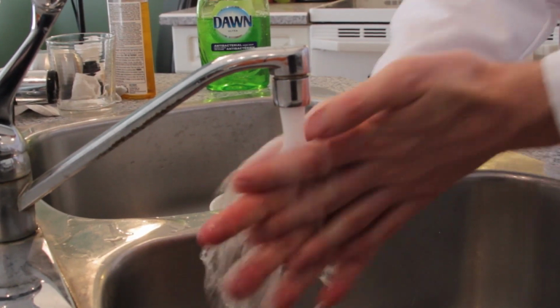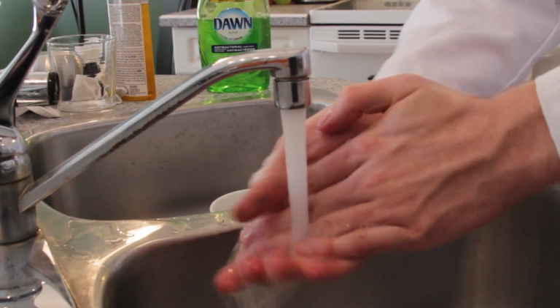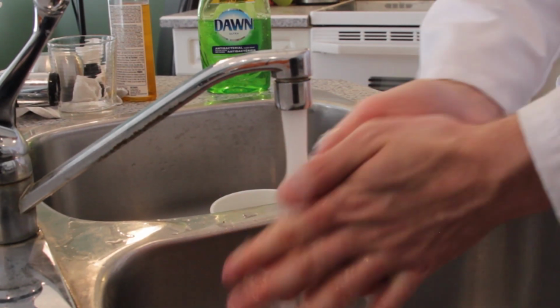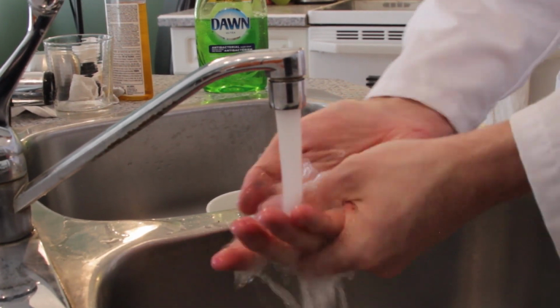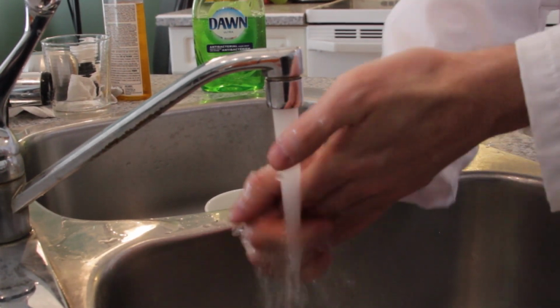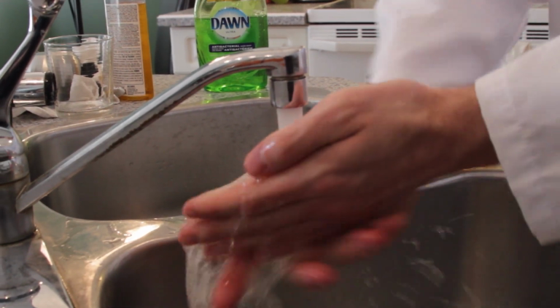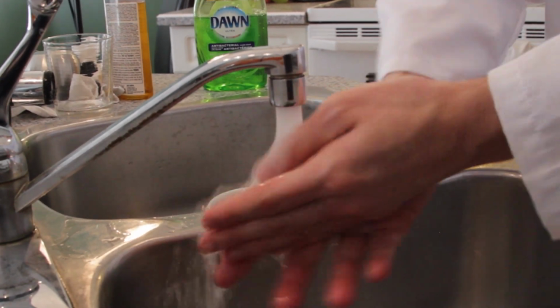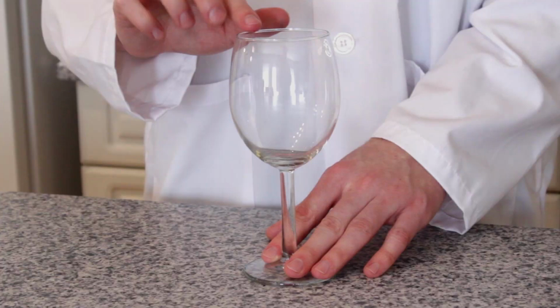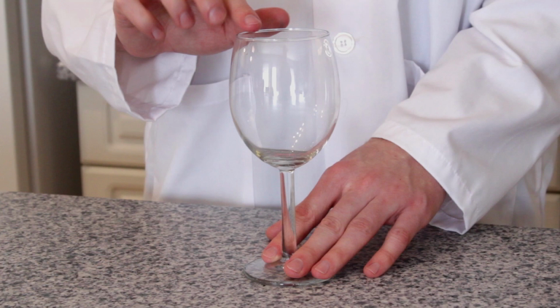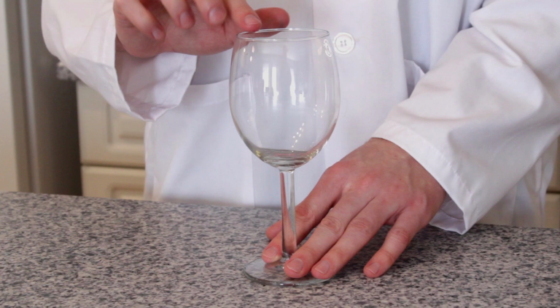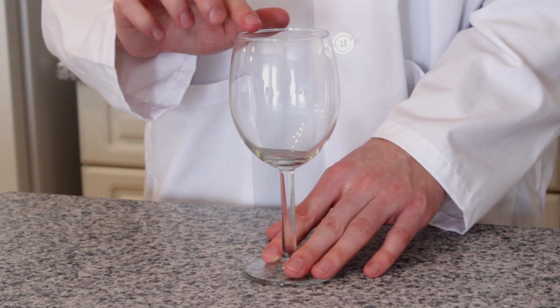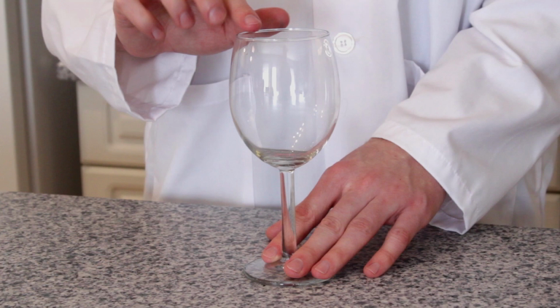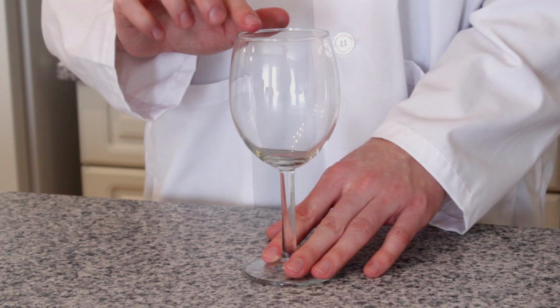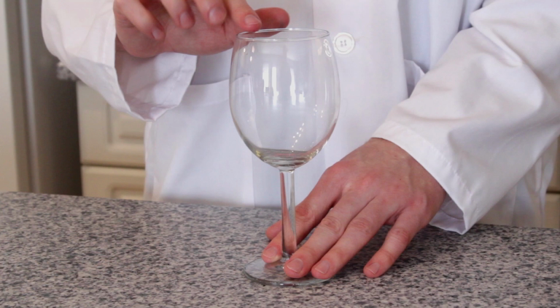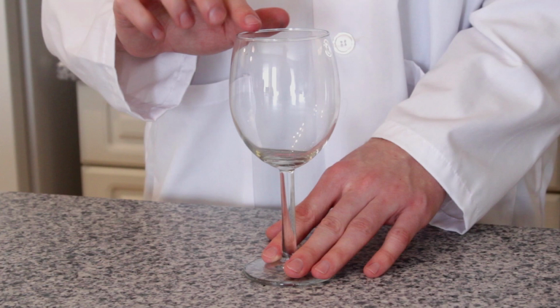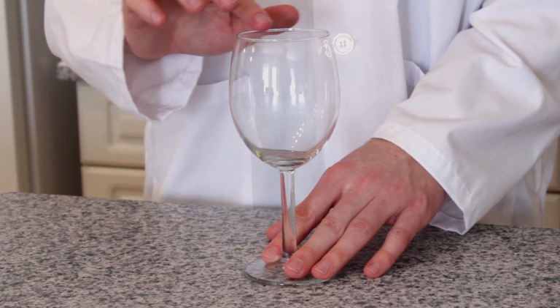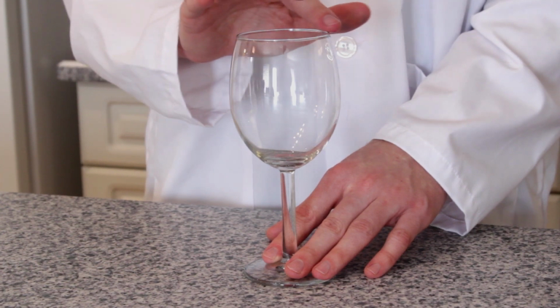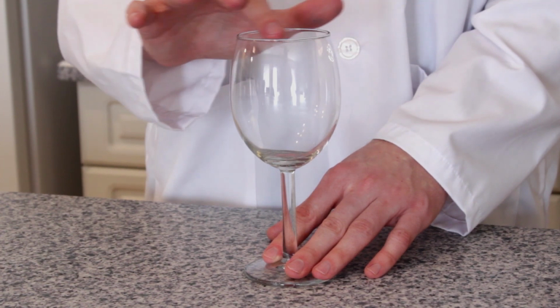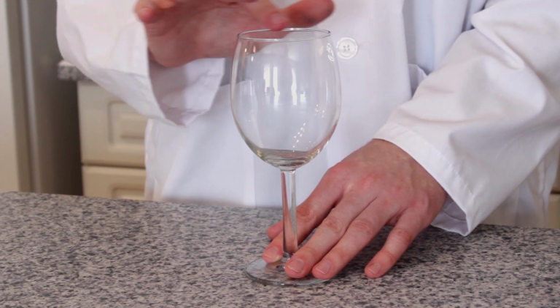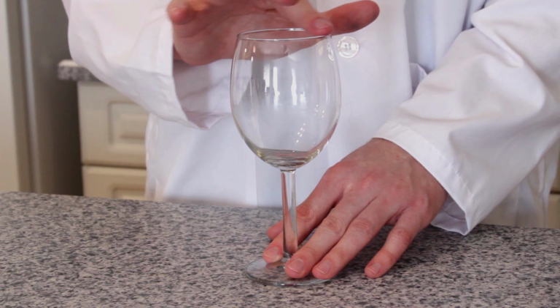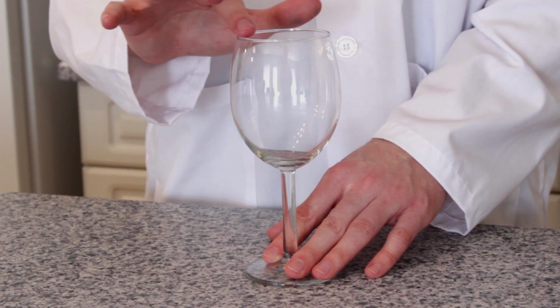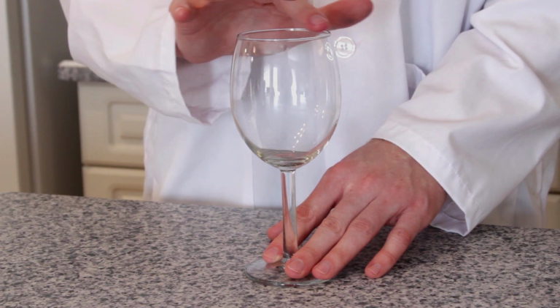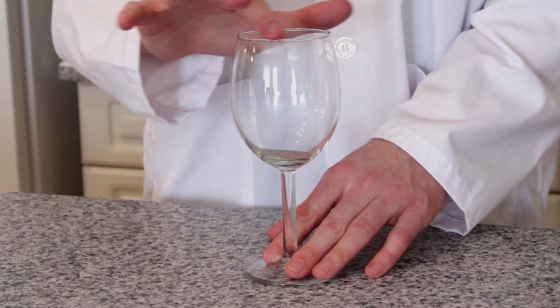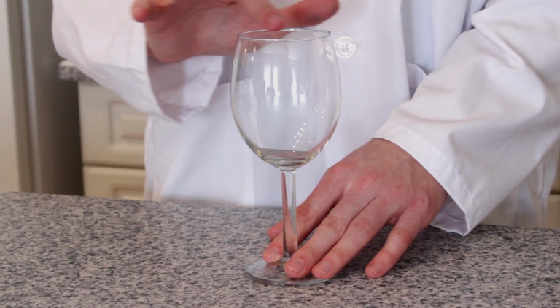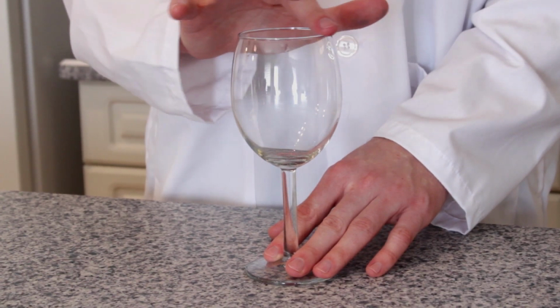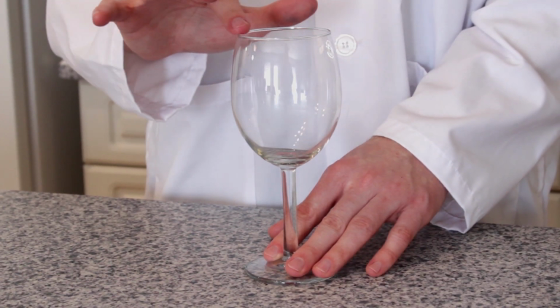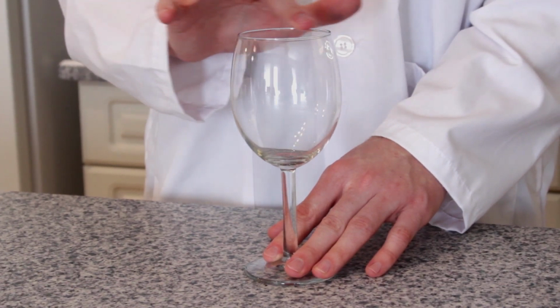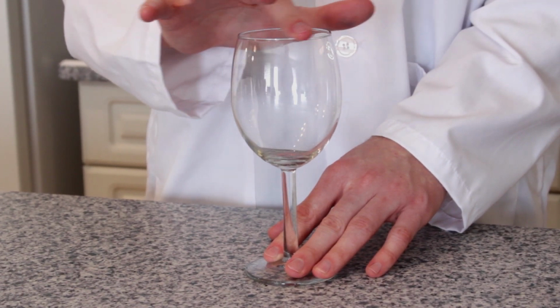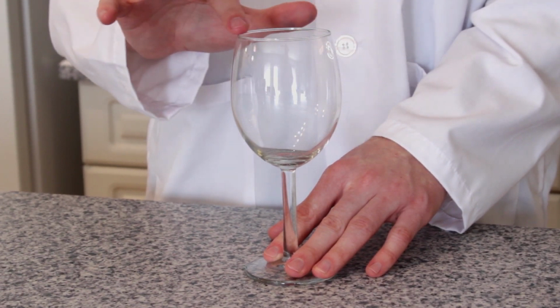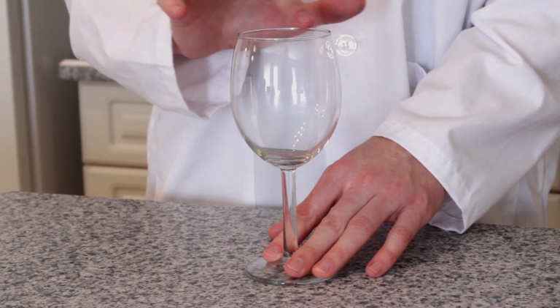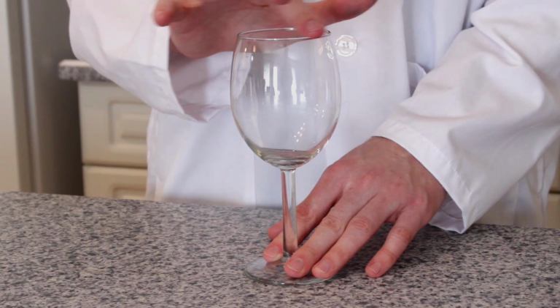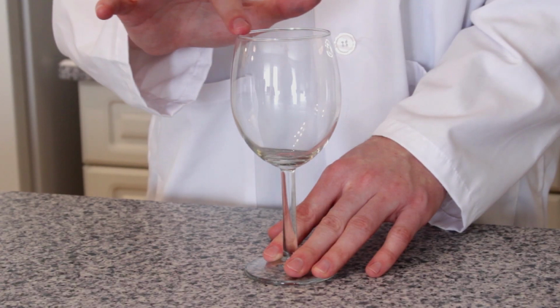Let's start this experiment by washing our hands to remove any of the oils from our fingers. The natural oils on our fingers can prevent sounds from being produced. Next, get an empty wine glass. Then lightly wet your finger. Now, using only the pad of your finger and a light touch, drag your finger along the rim of the glass. There should be some friction, but not too much.